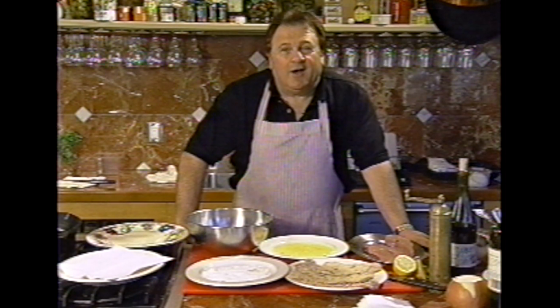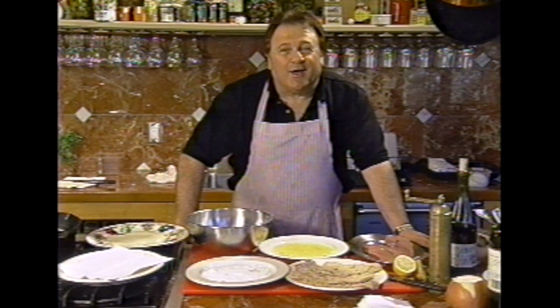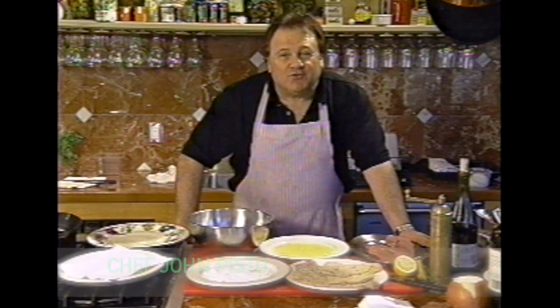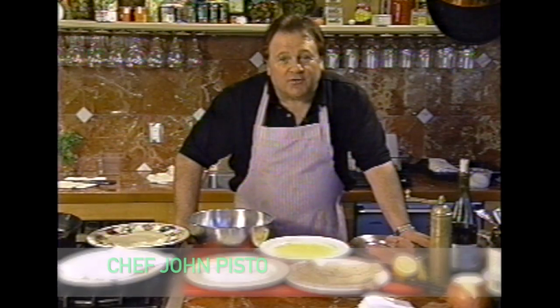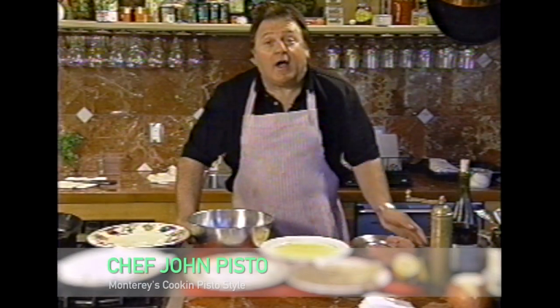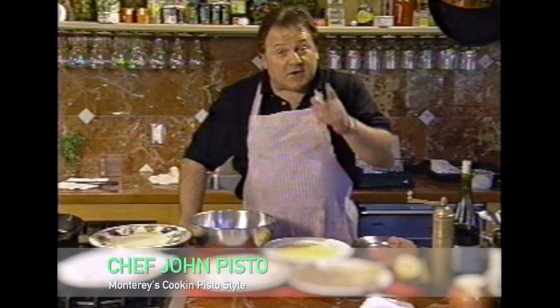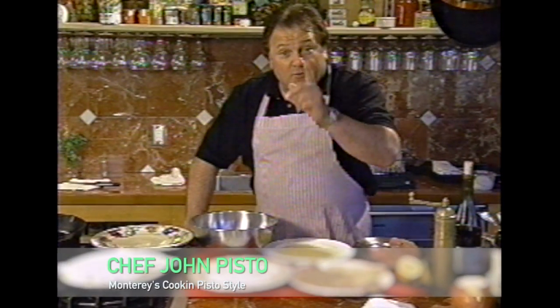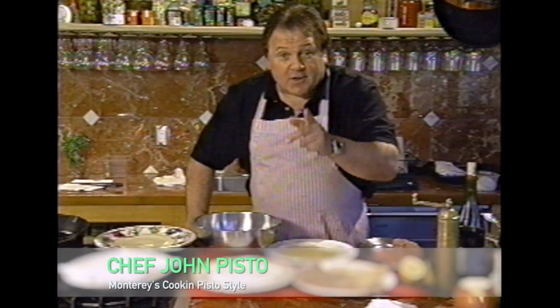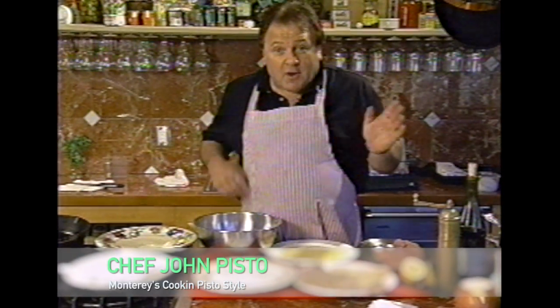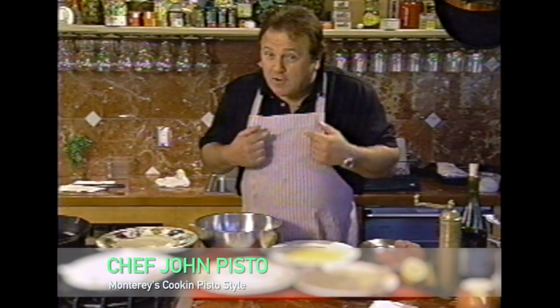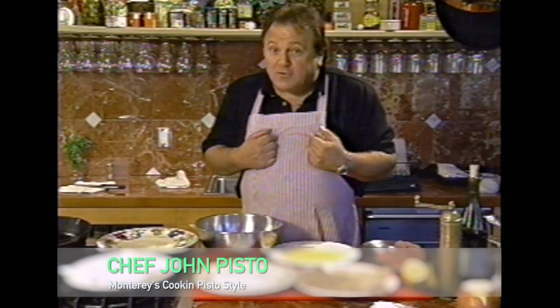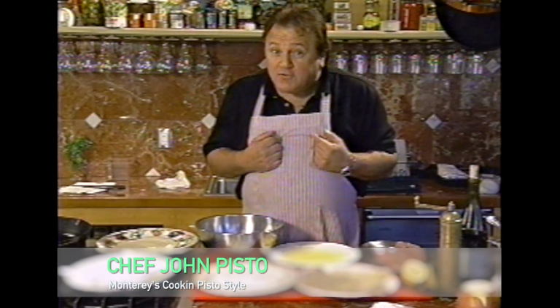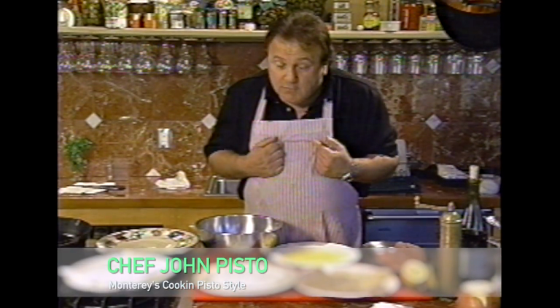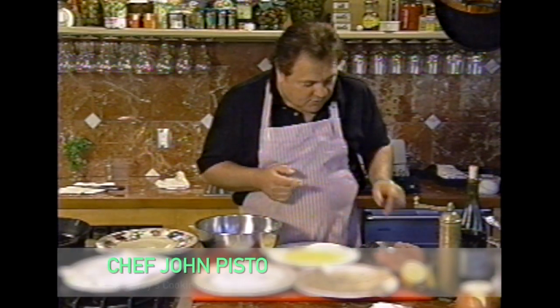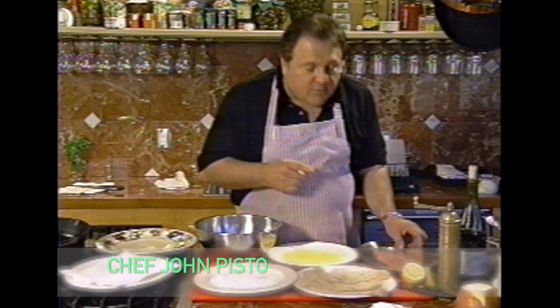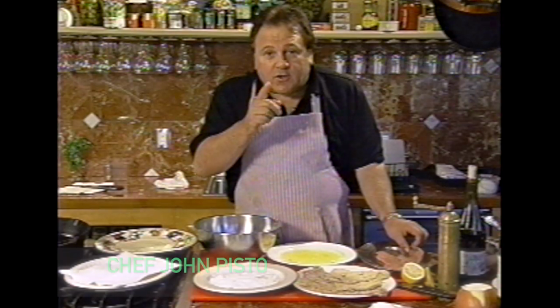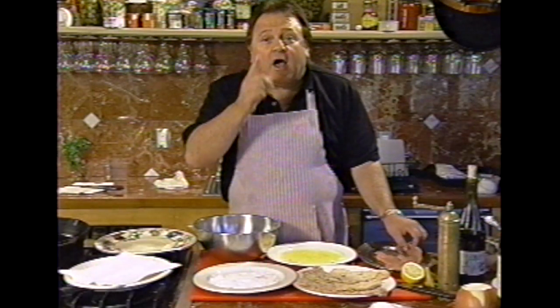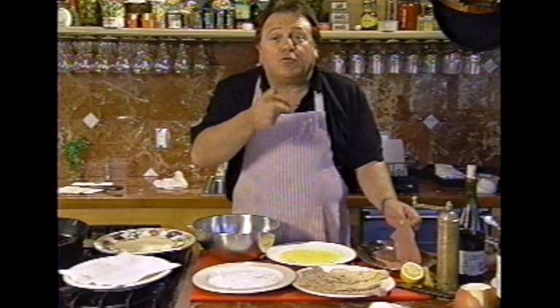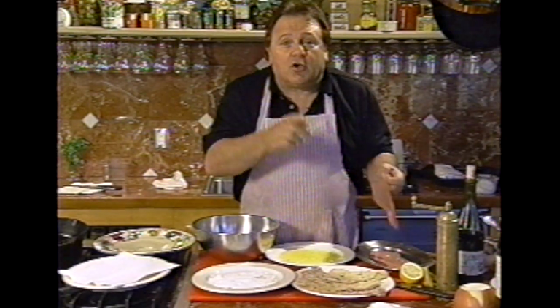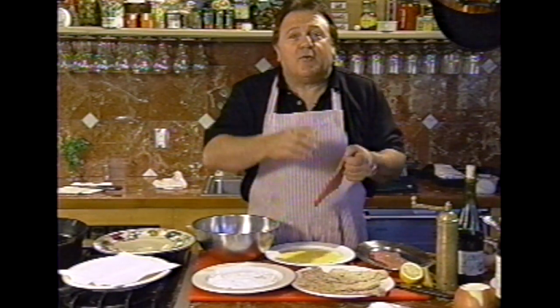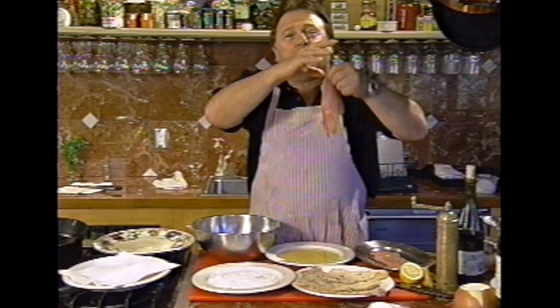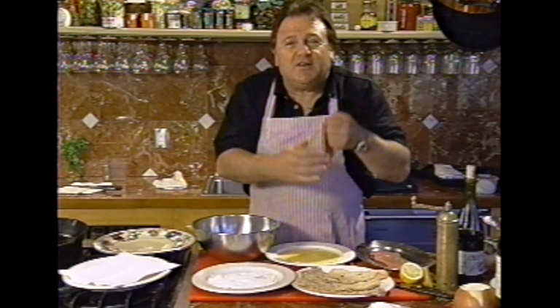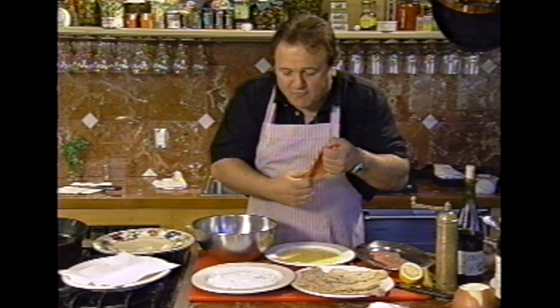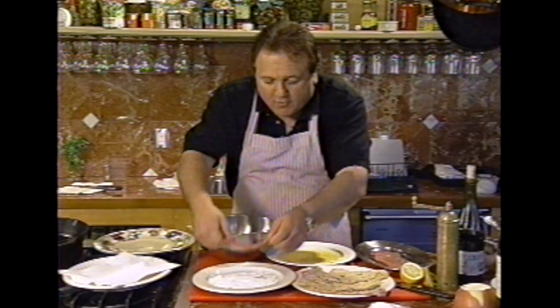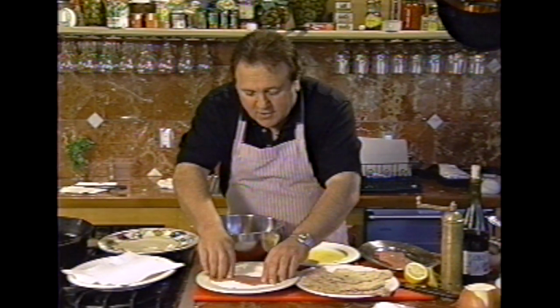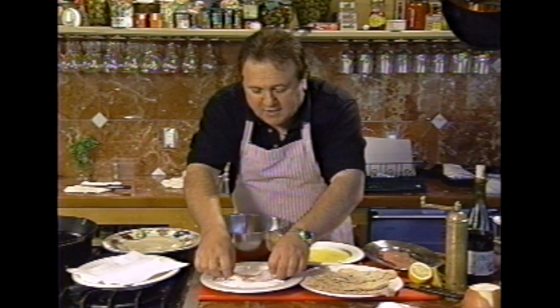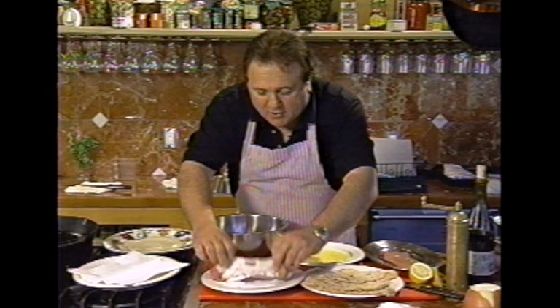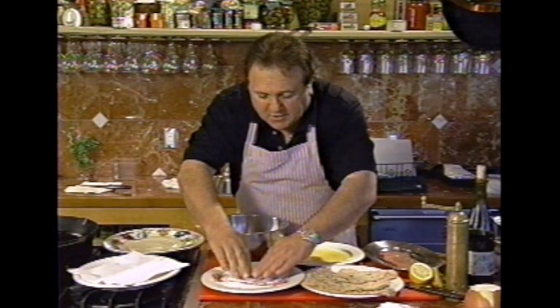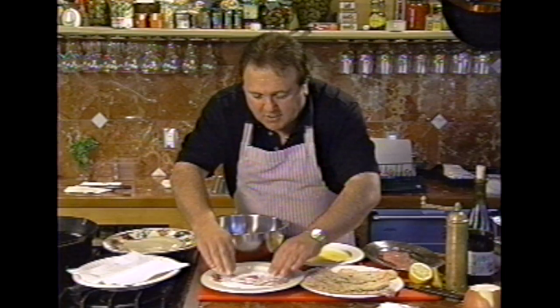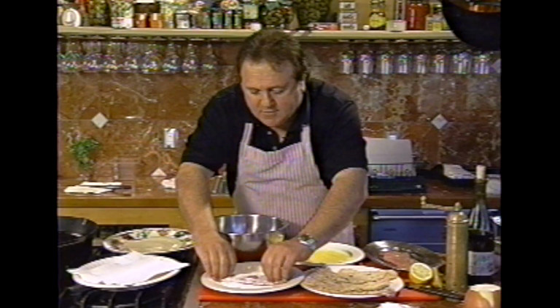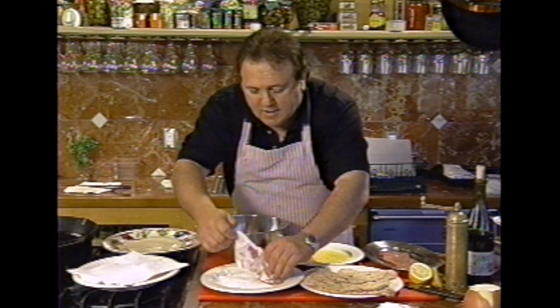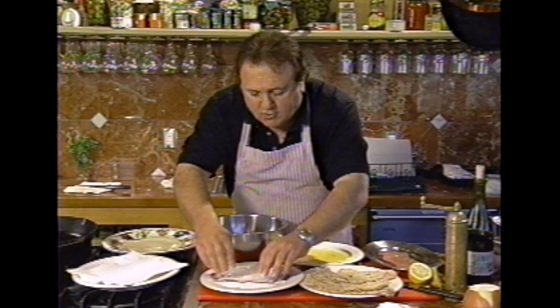Hi, I'm Chef John Fisto. I've got a tip for you today. Do you like veal cutlets as much as I do? Well, let me show you how to cook them so that the breading doesn't fall off and fall on the plate. Let me show you.